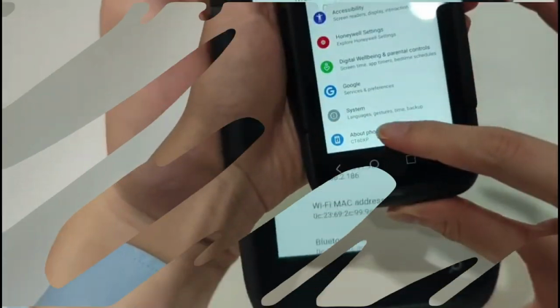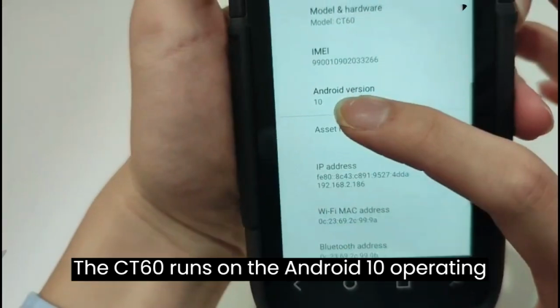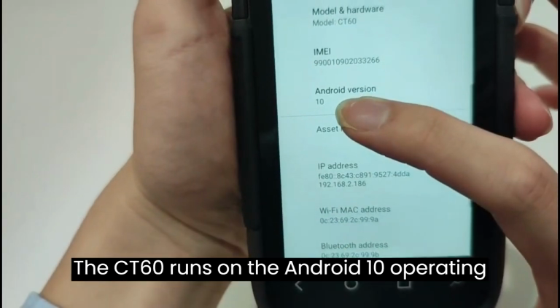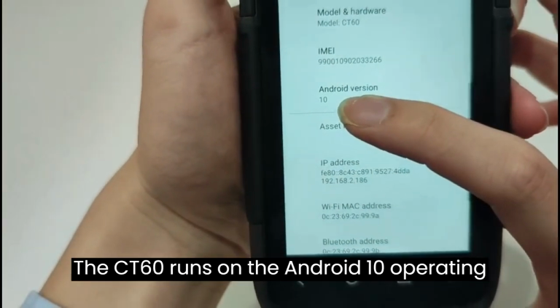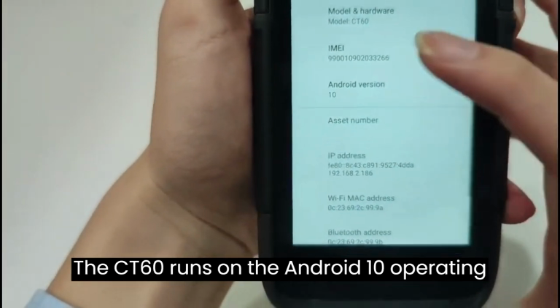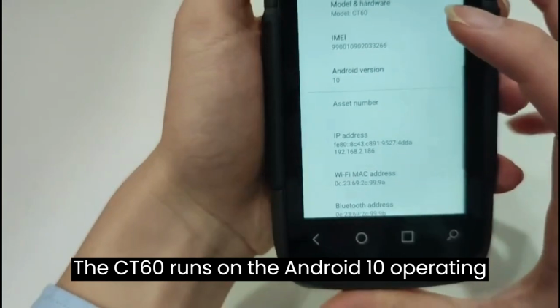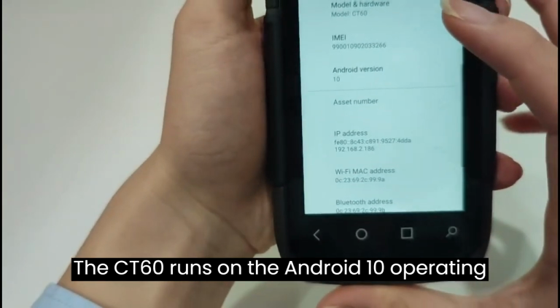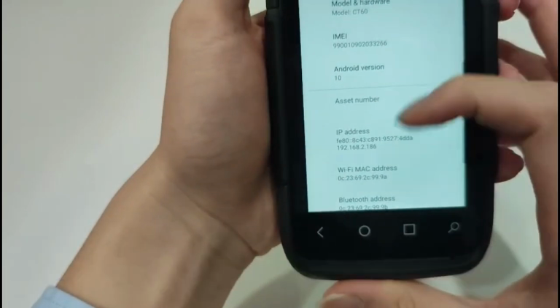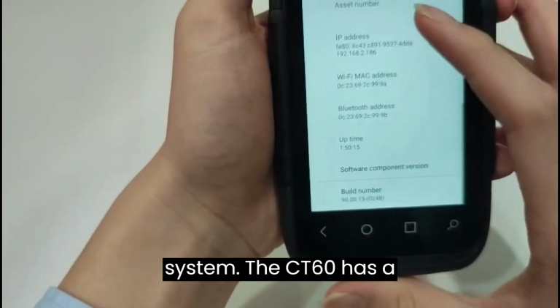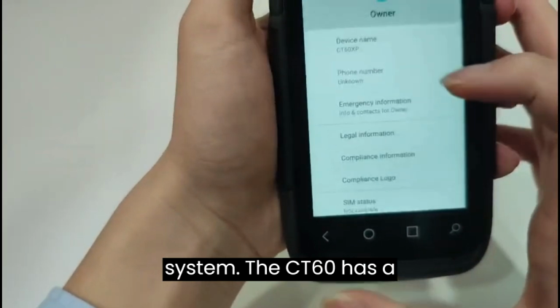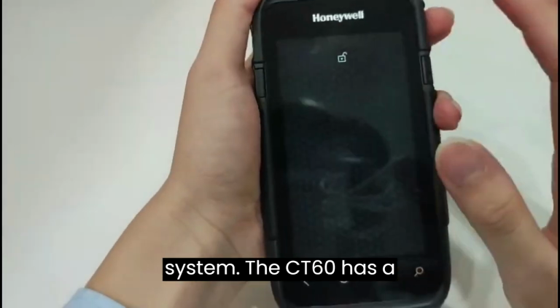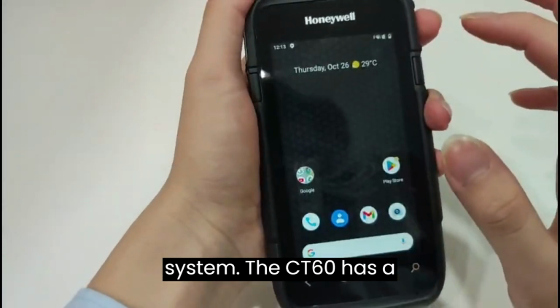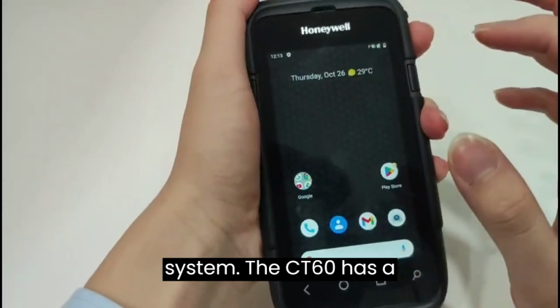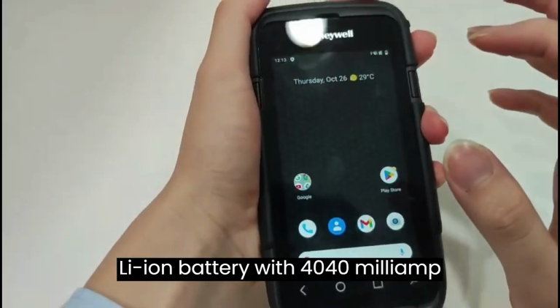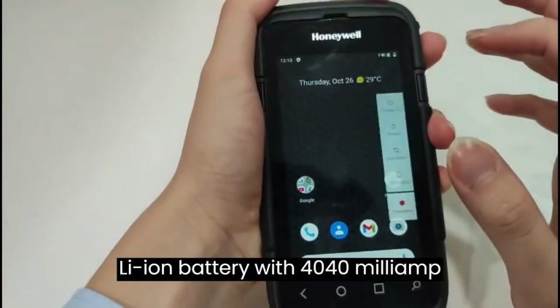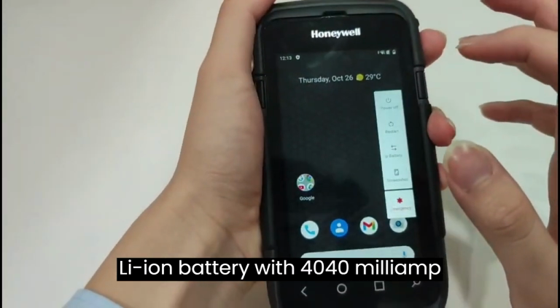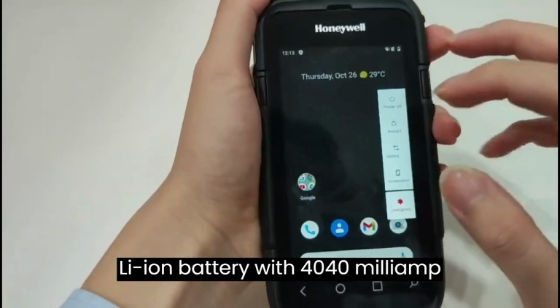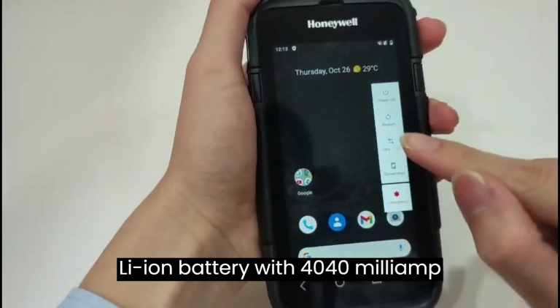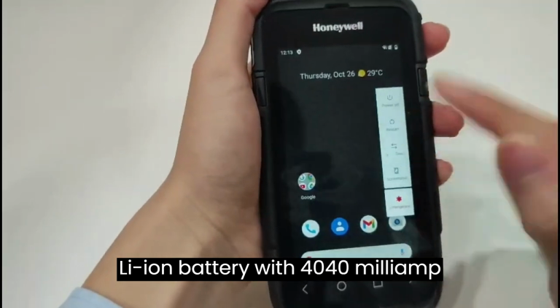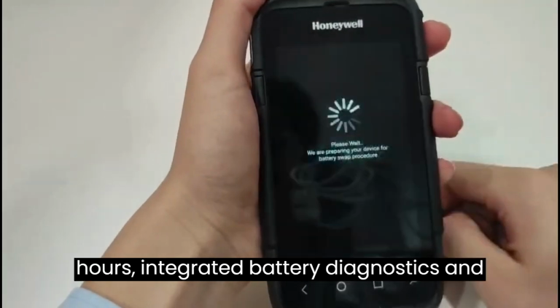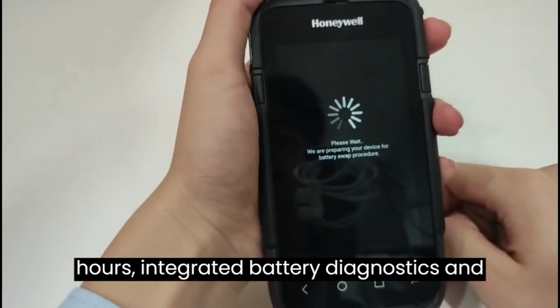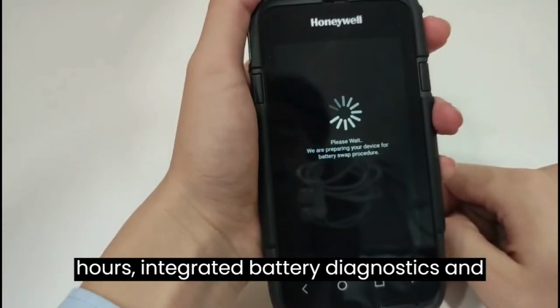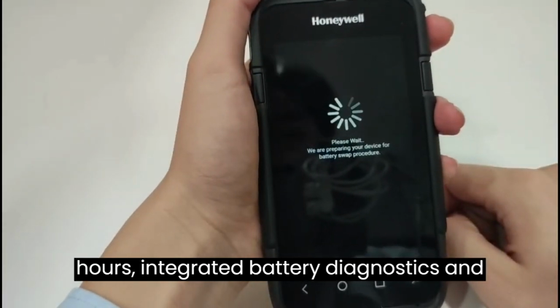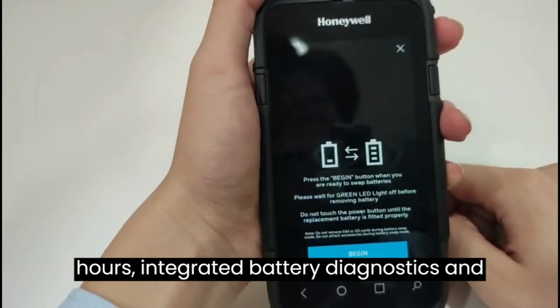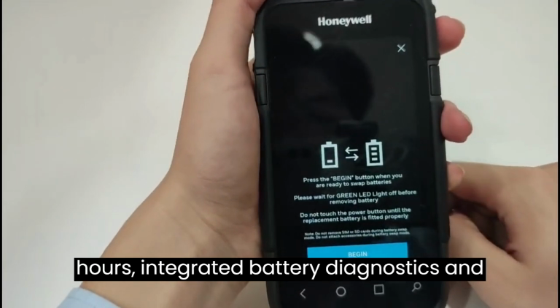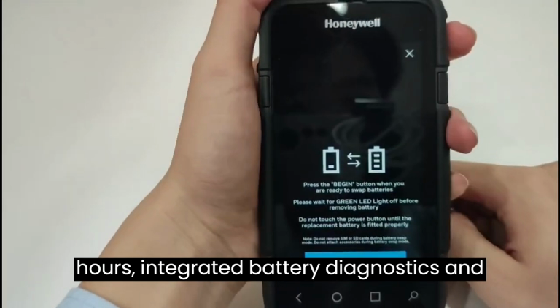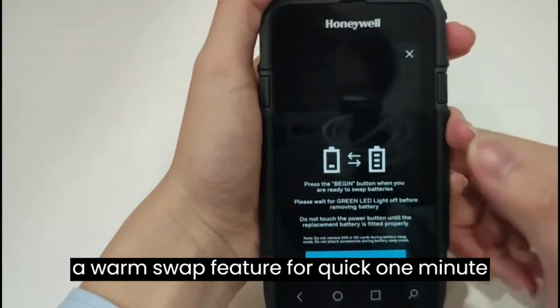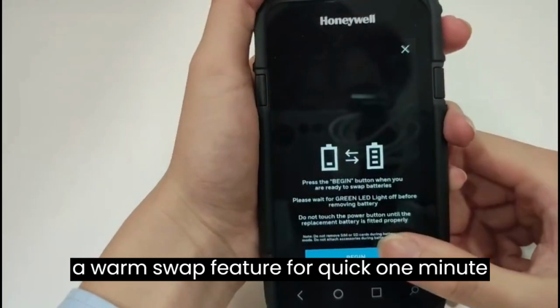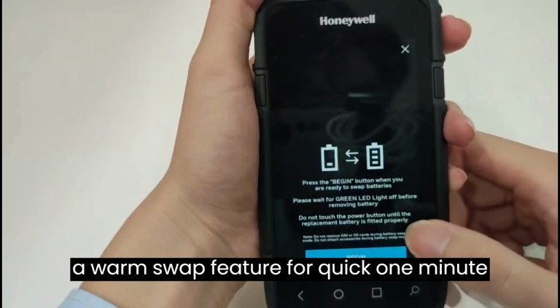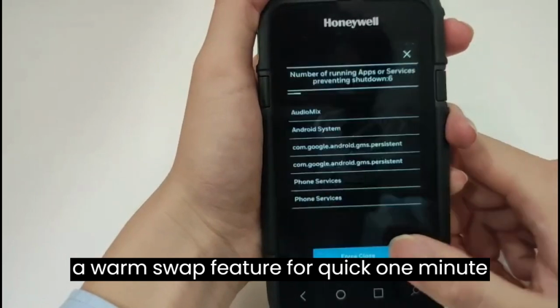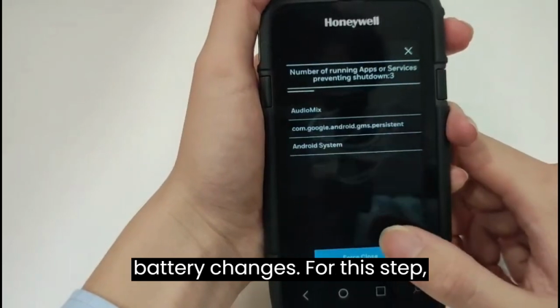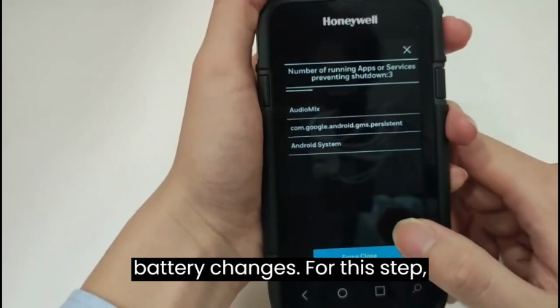The CT60 runs on the Android 10 operating system. It has a Li-ion battery with 4040 mAh, integrated battery diagnostics, and a warm swap feature for quick 1-minute battery changes.